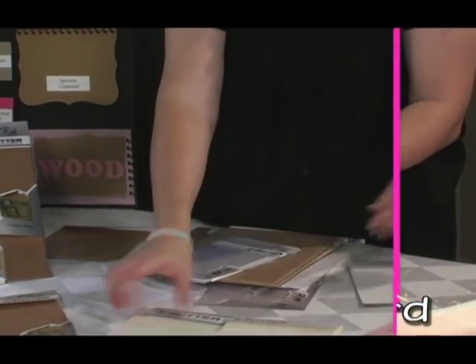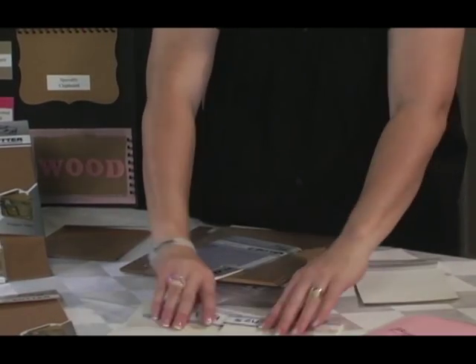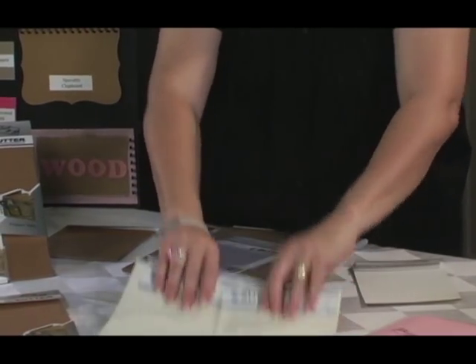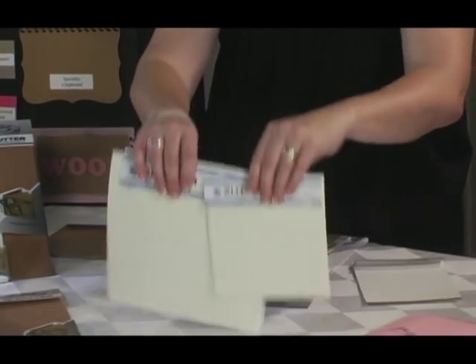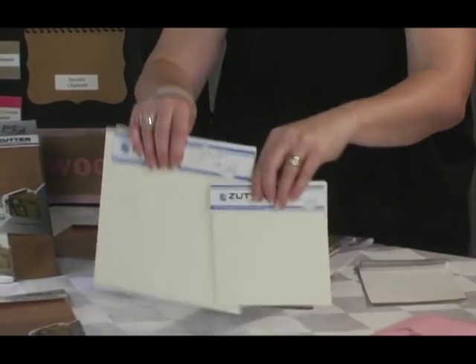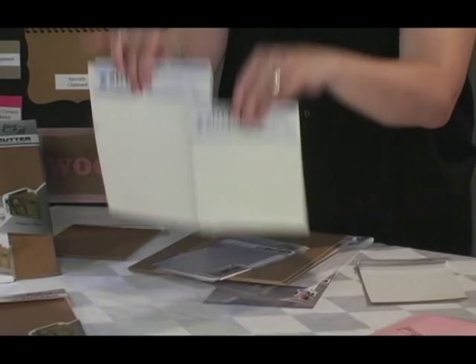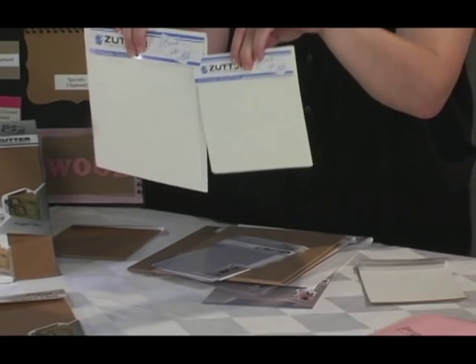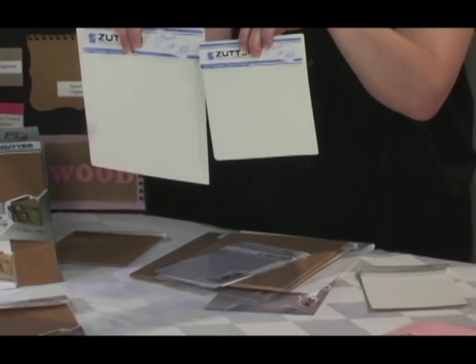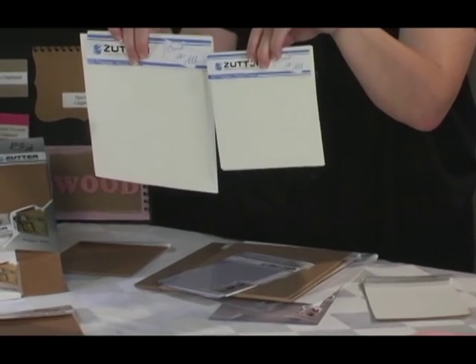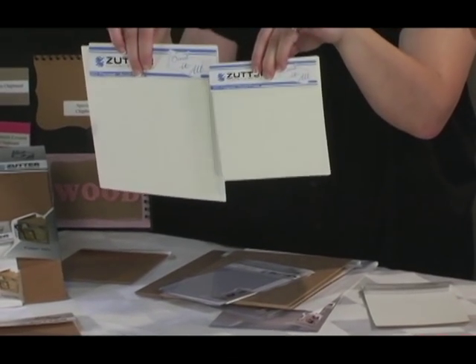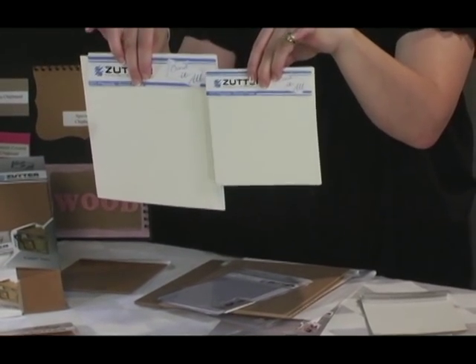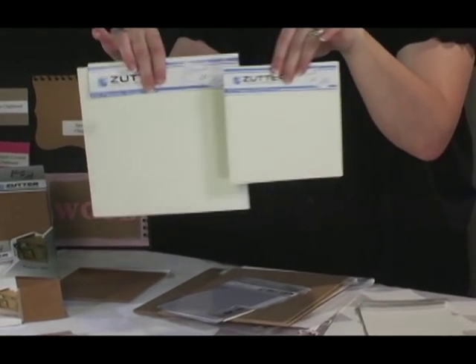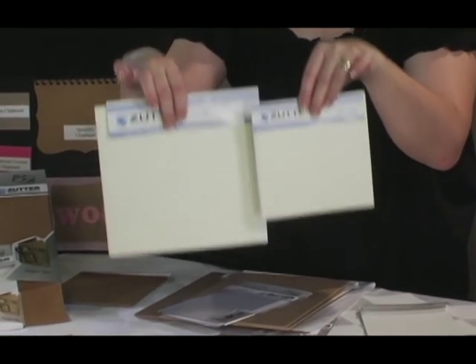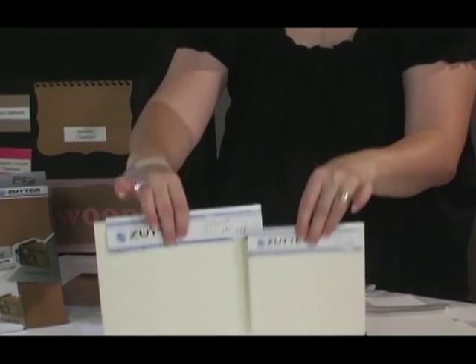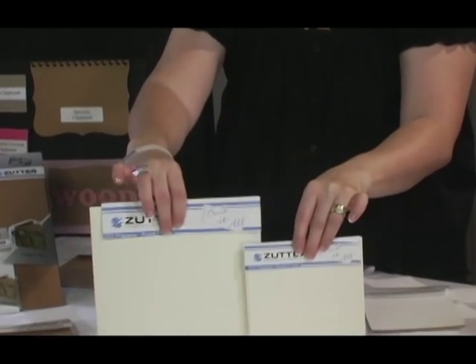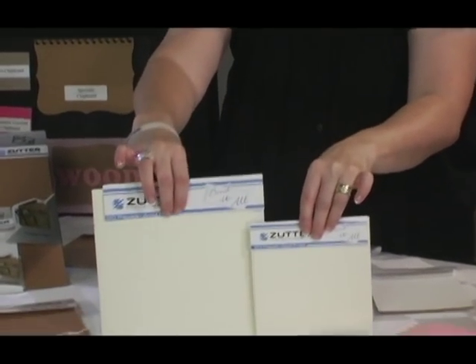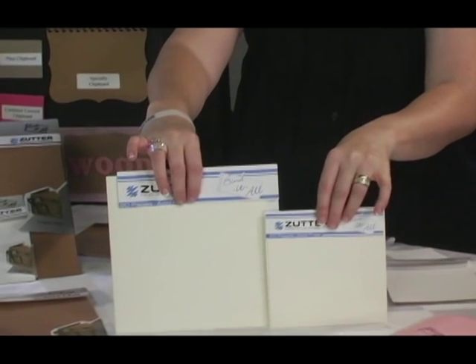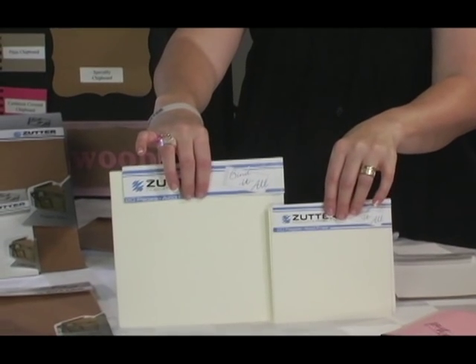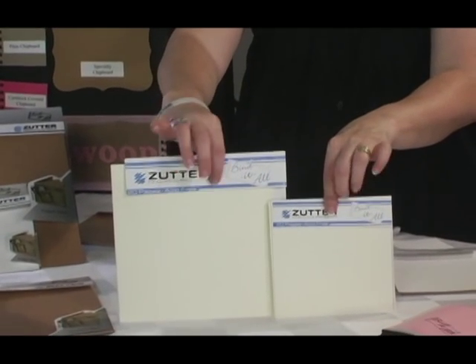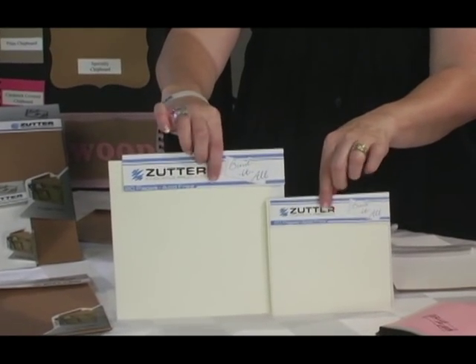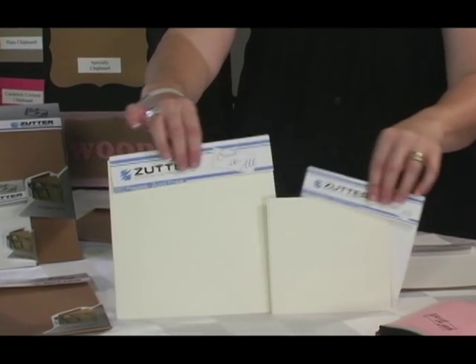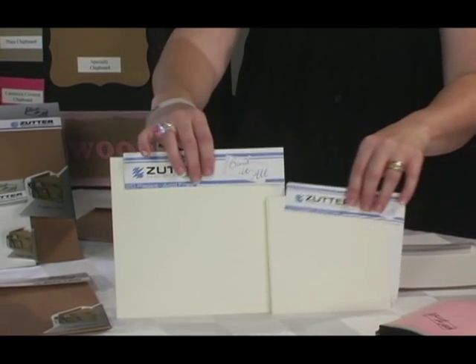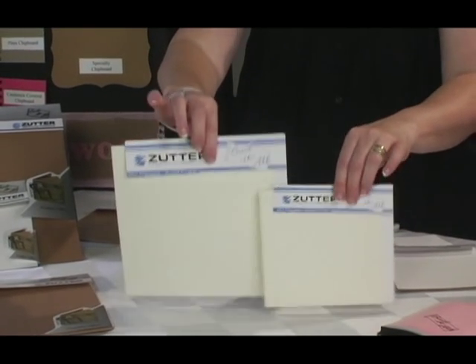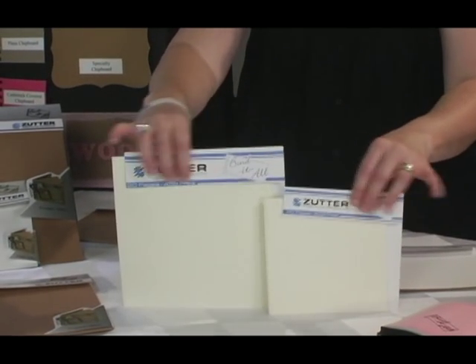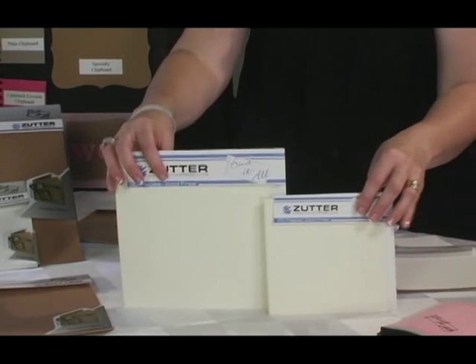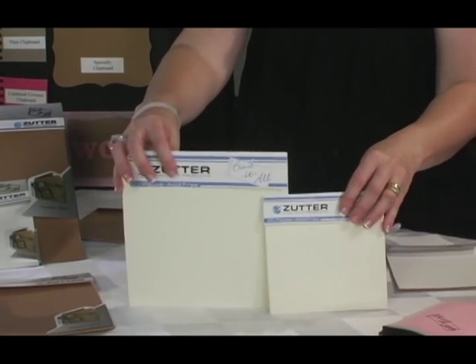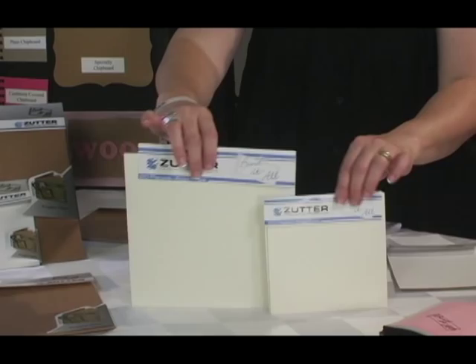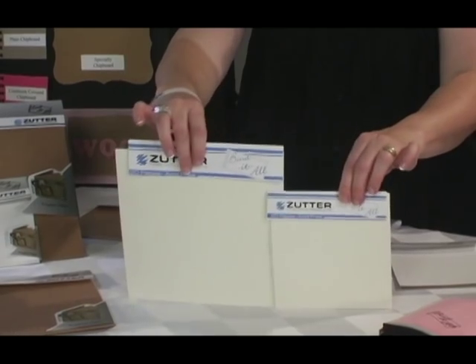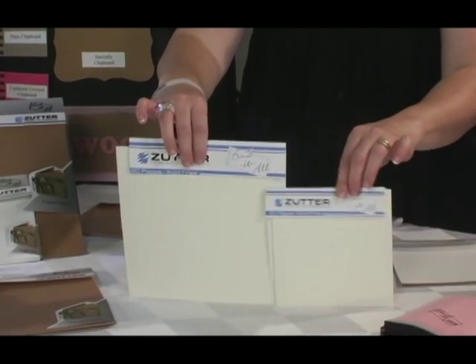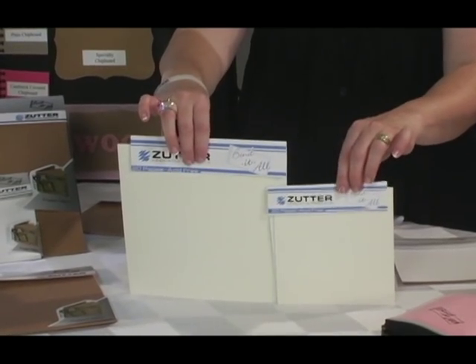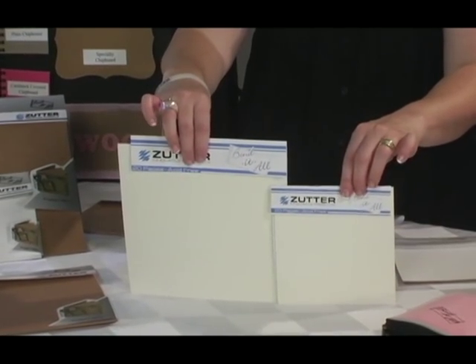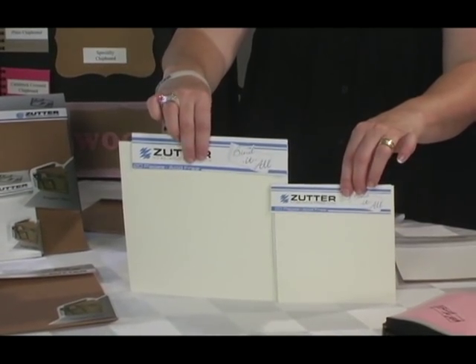There are also pre-cut inner pages, so if you are making a fast project, grab a package of these inner pages, bind and go. The packages come in packs of 10 sheets in black, white, or cream, and they also come in several sizes to work with all our available covers.